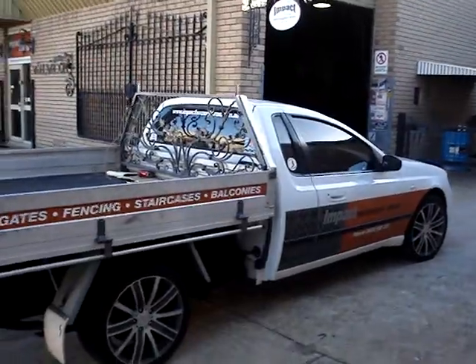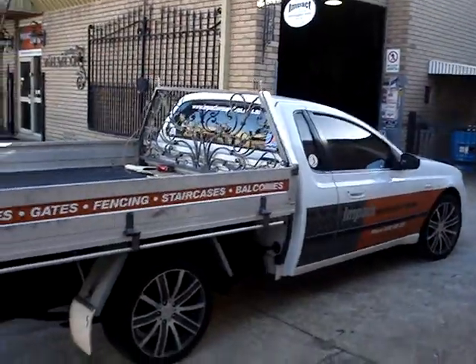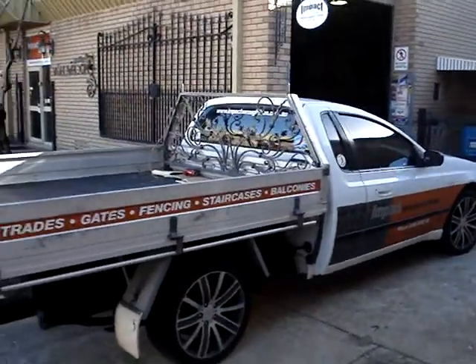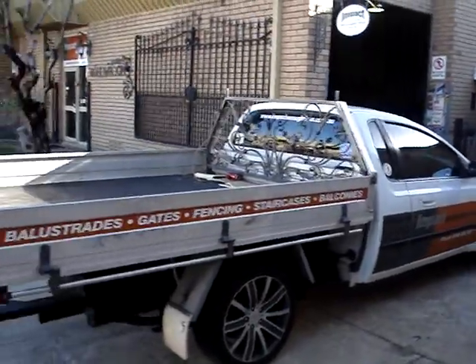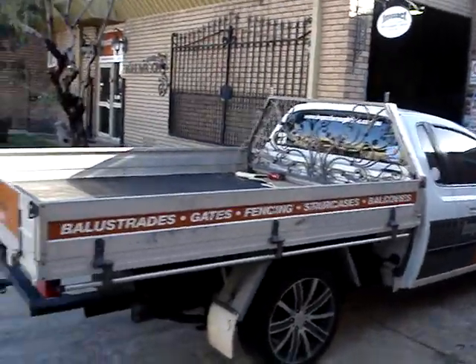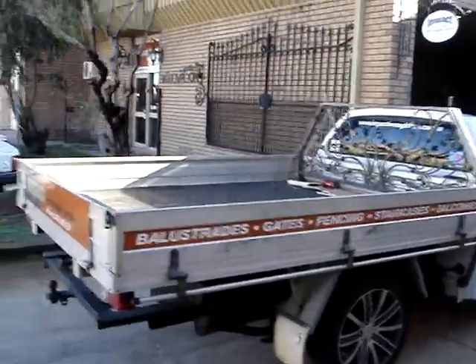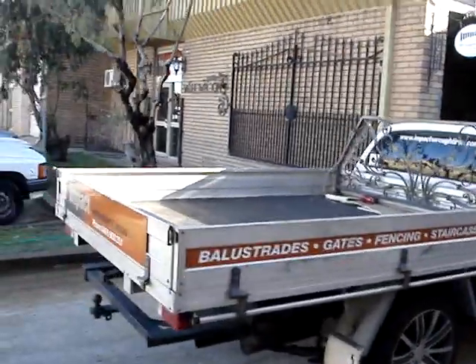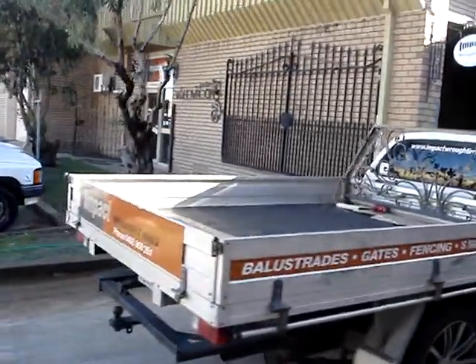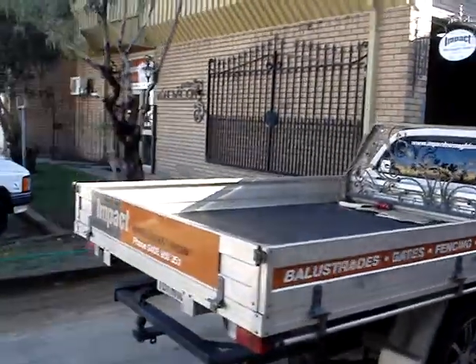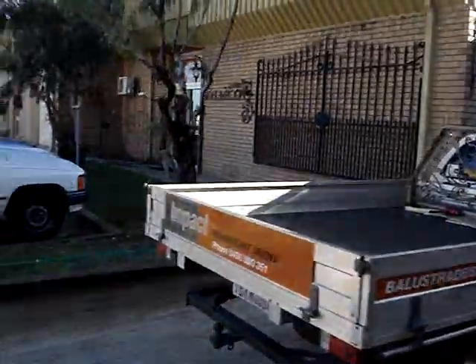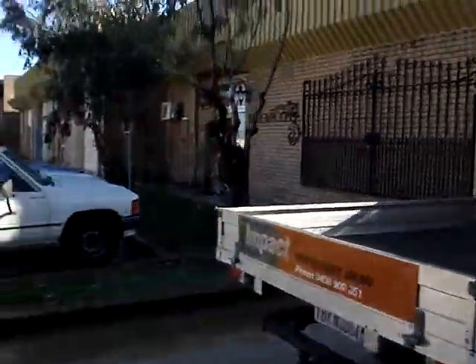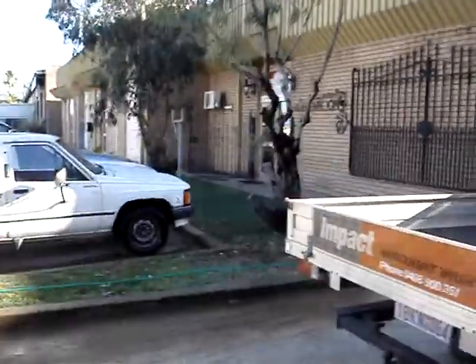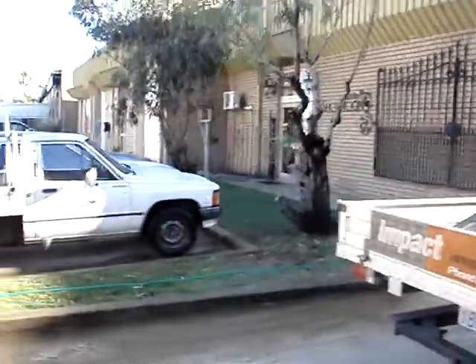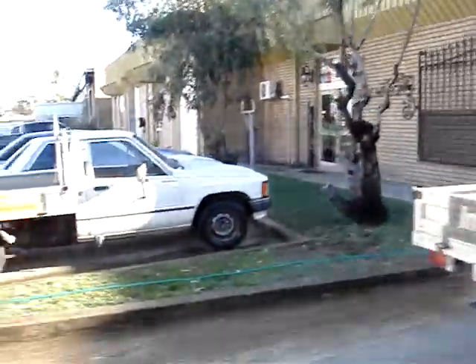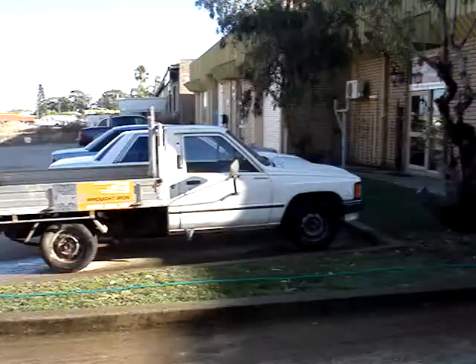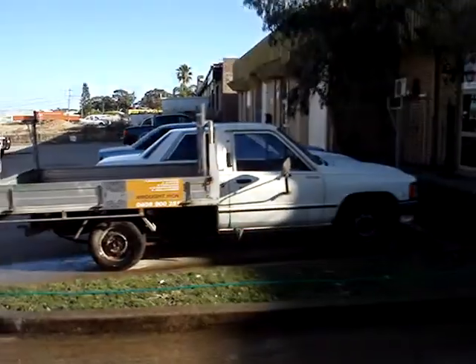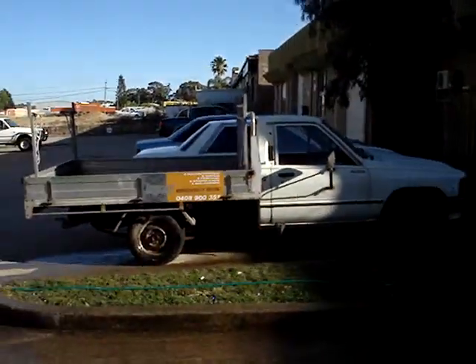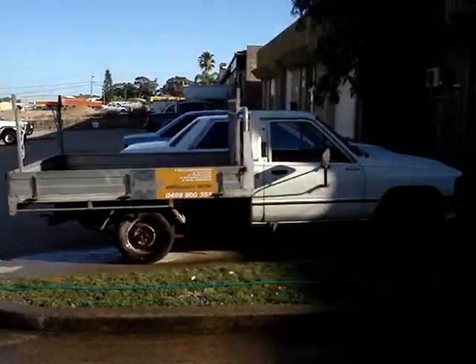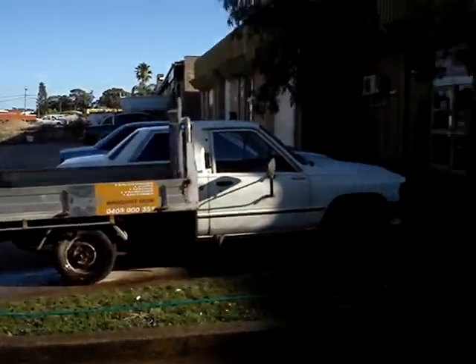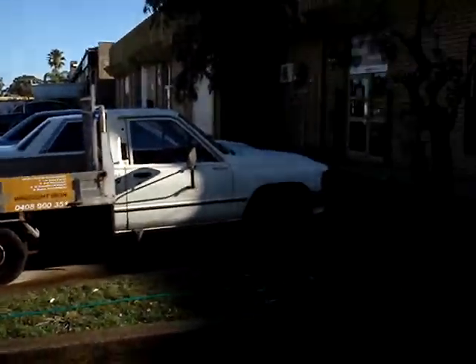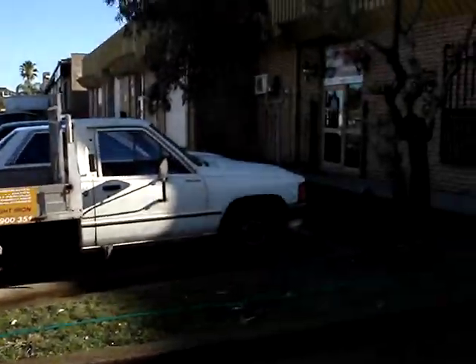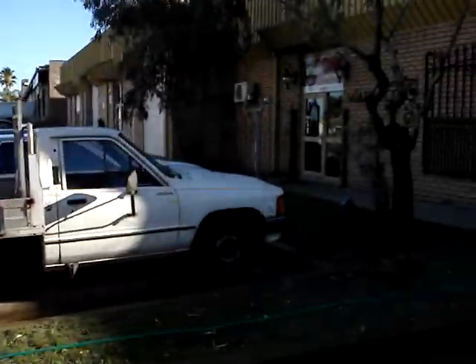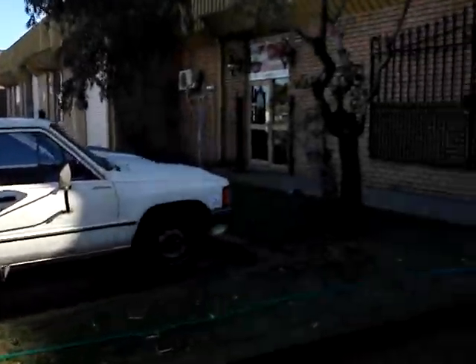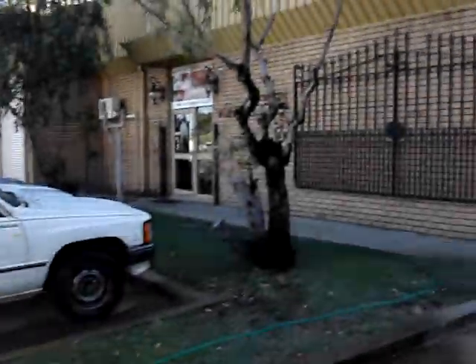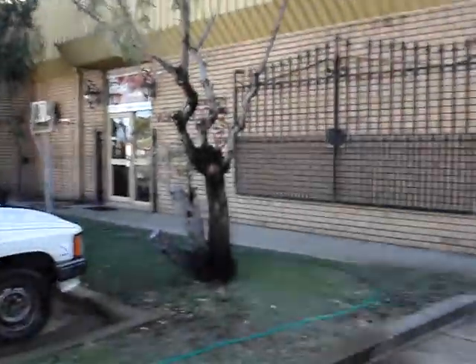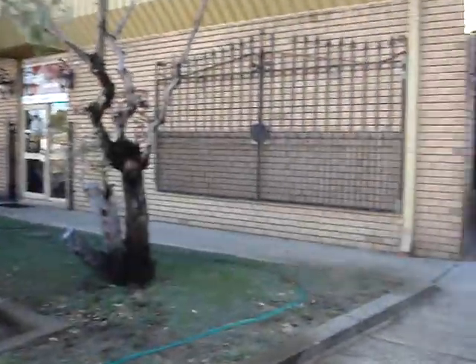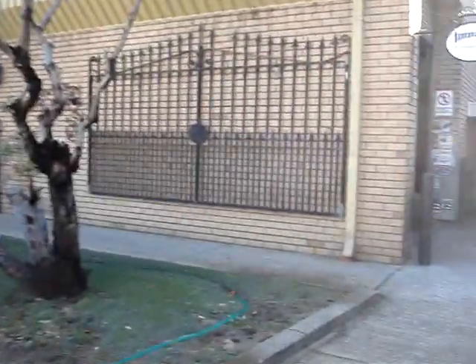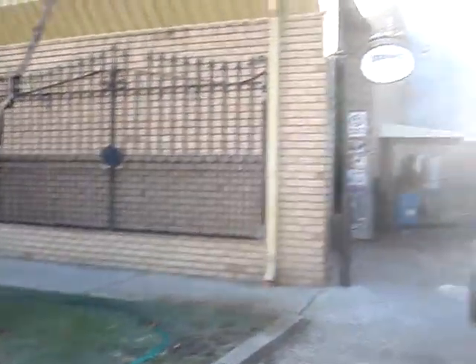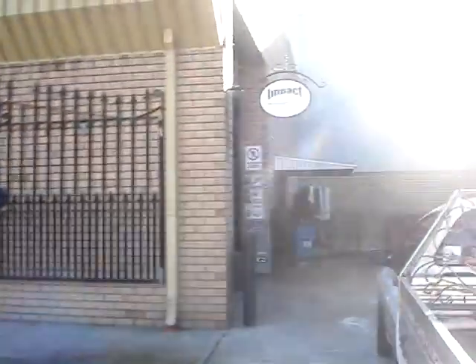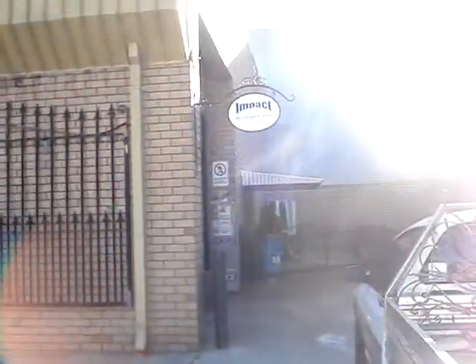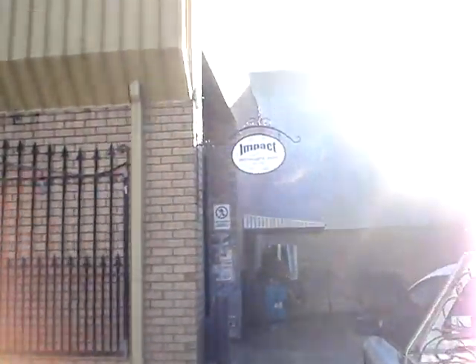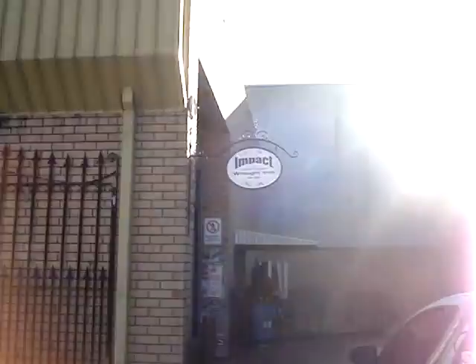Oh, here you go, Graeme. Here's a bit of a short video of what's going on around here, not much as normal, same old thing.